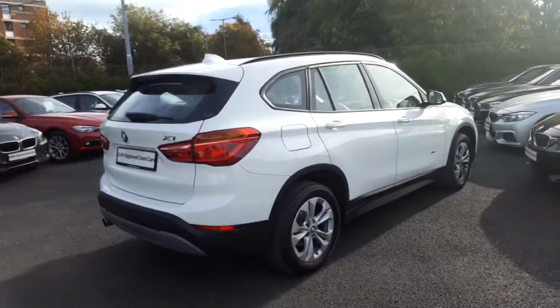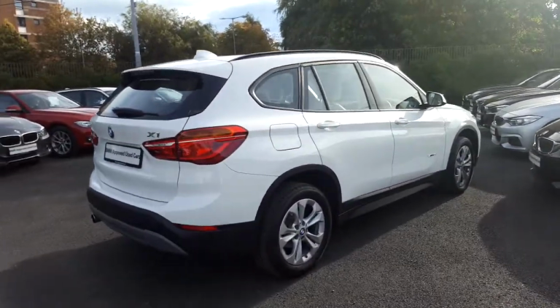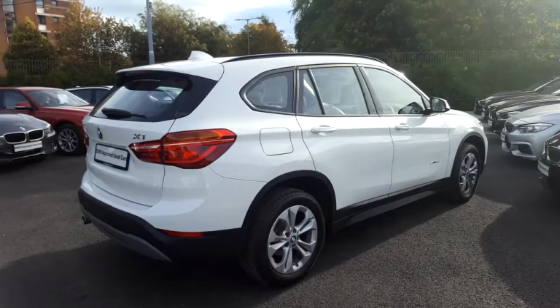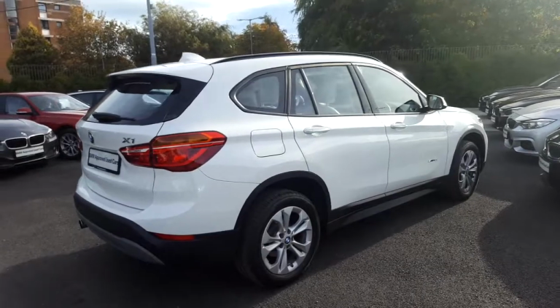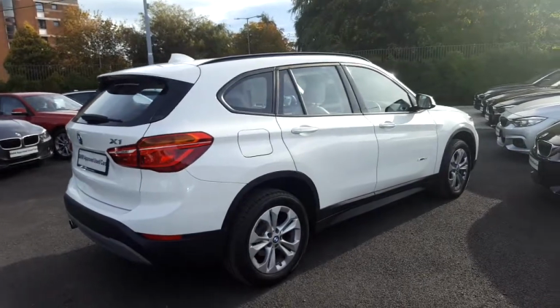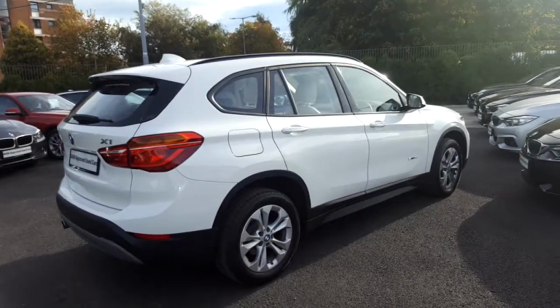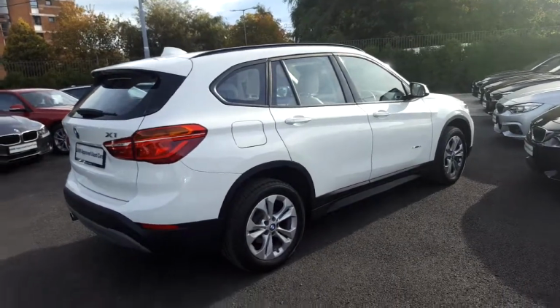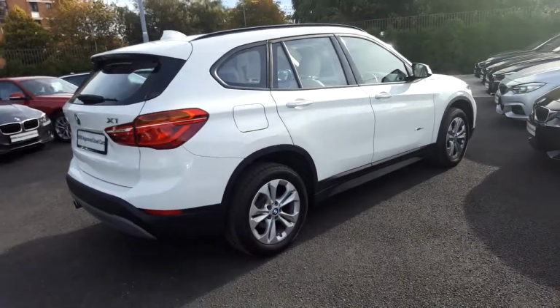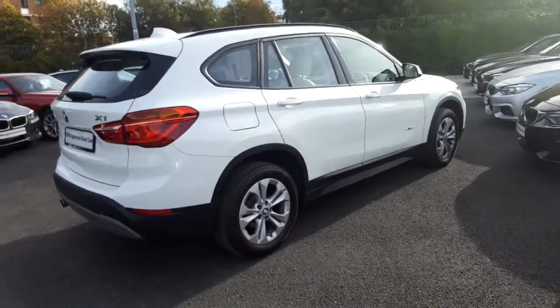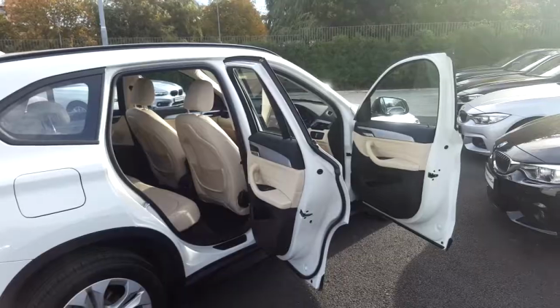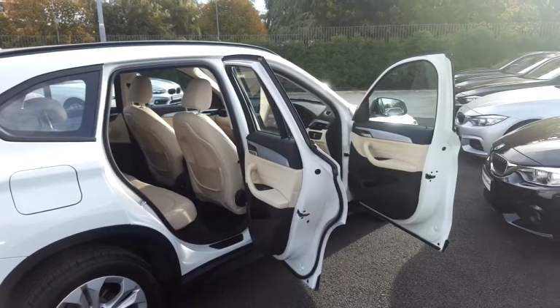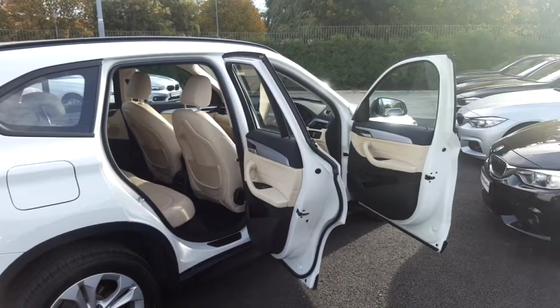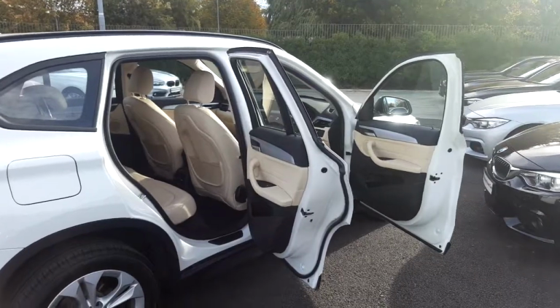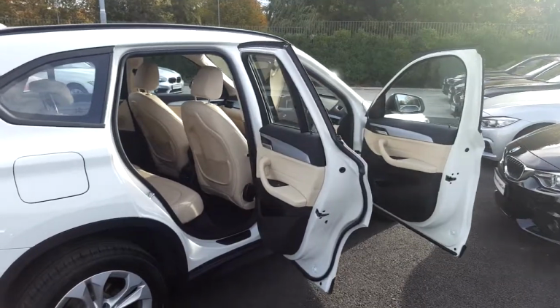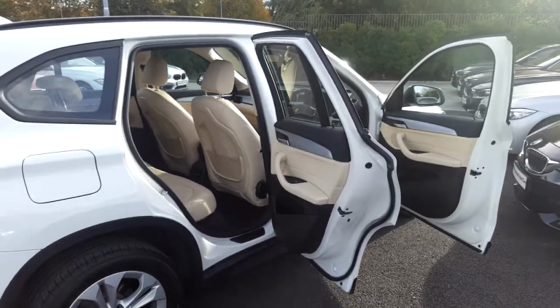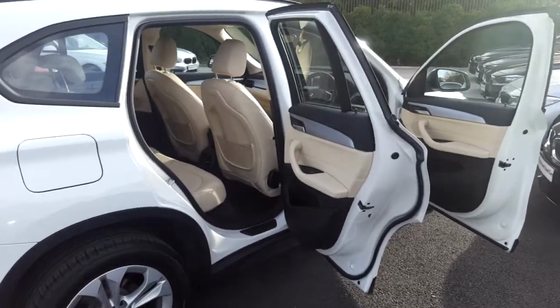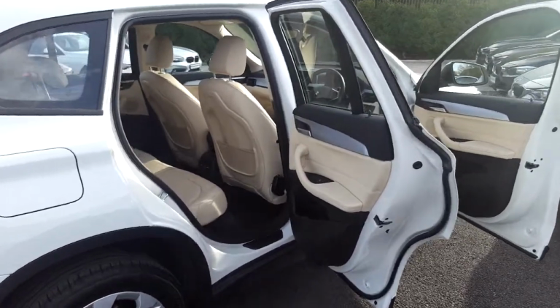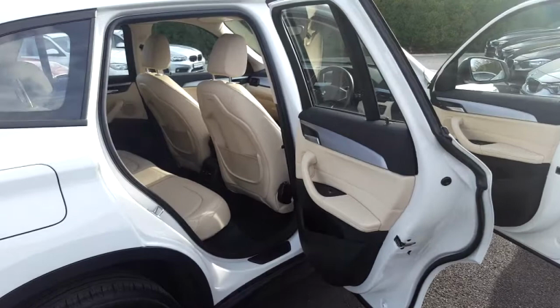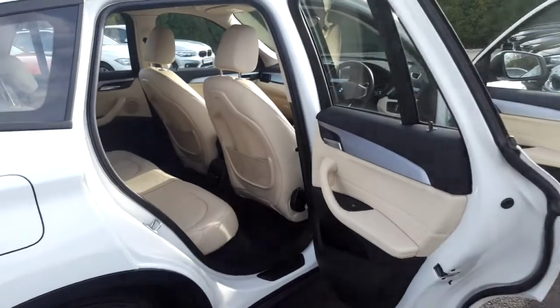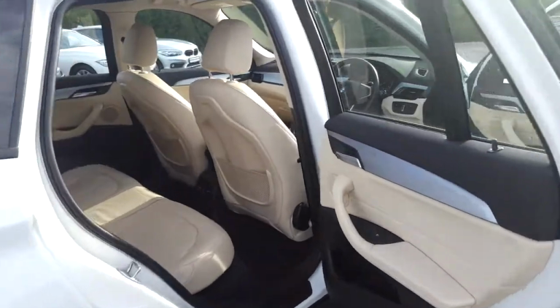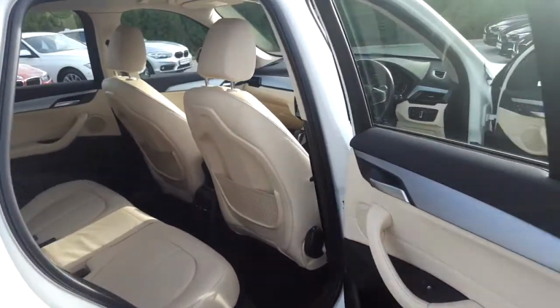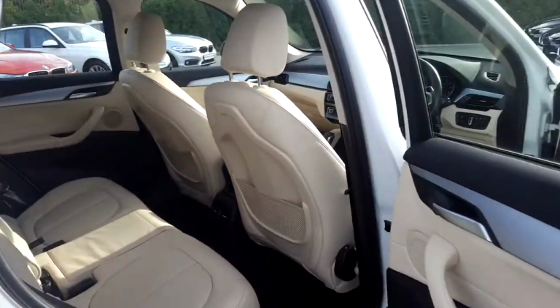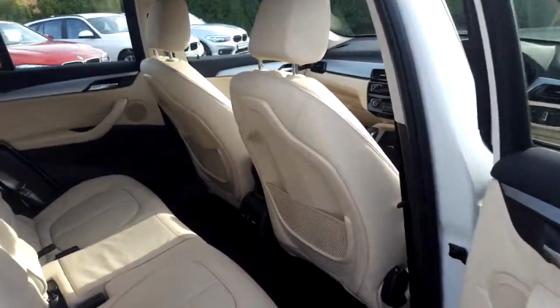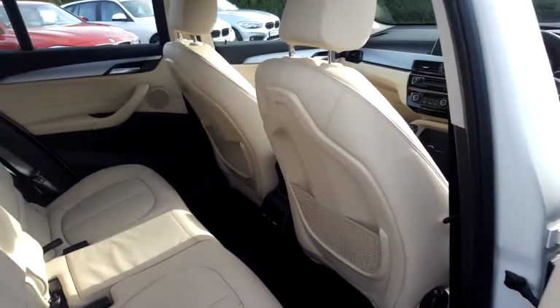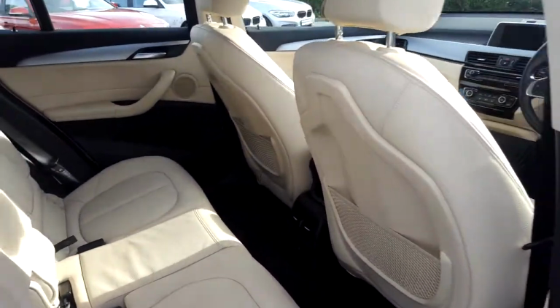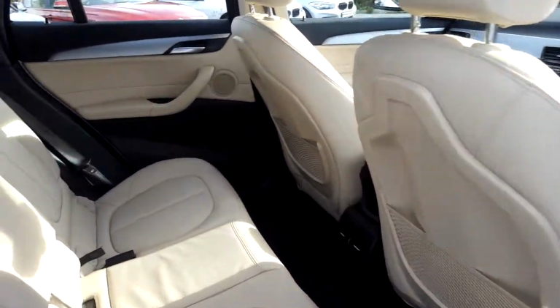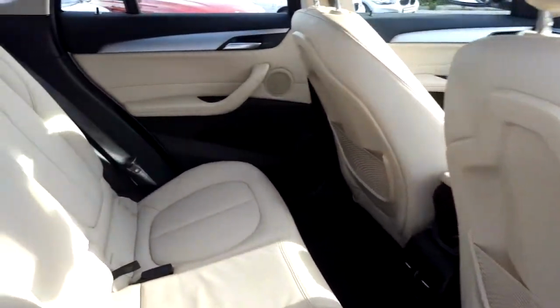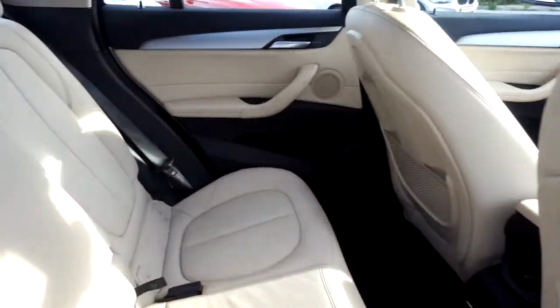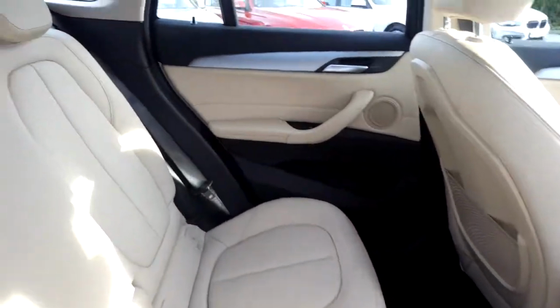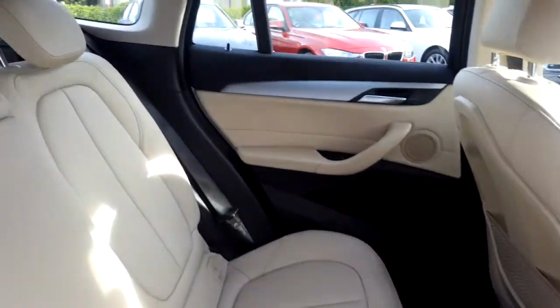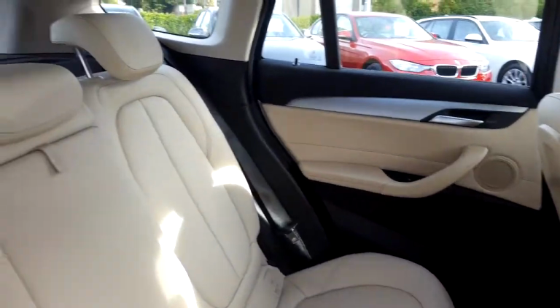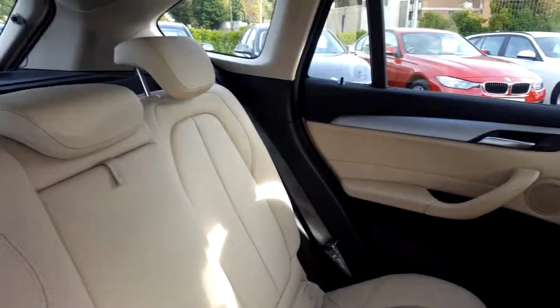Now let's take a look at the interior. This X1 comes with a two year BMW approved used warranty and finance is available from Murphy & Gunn on request.